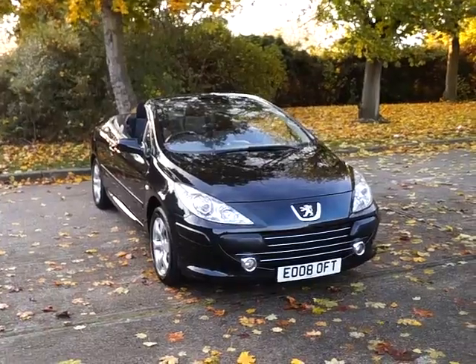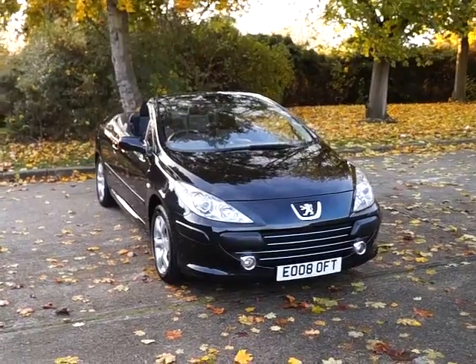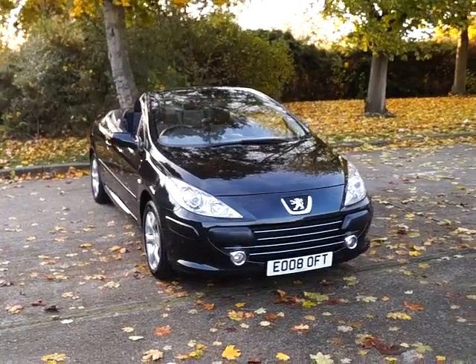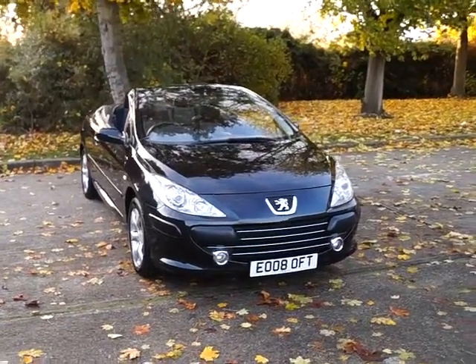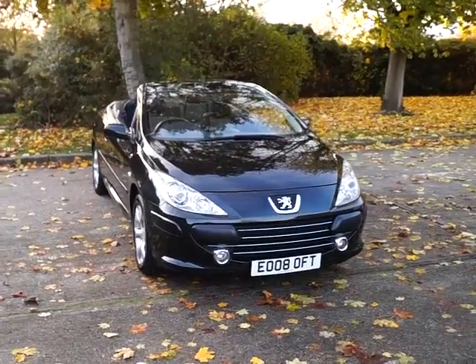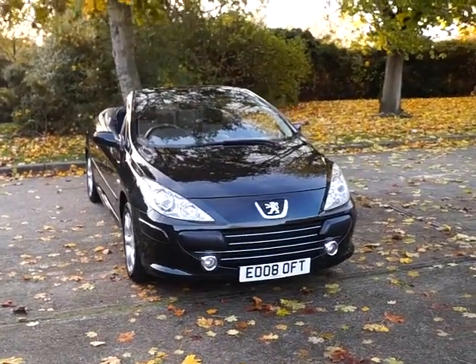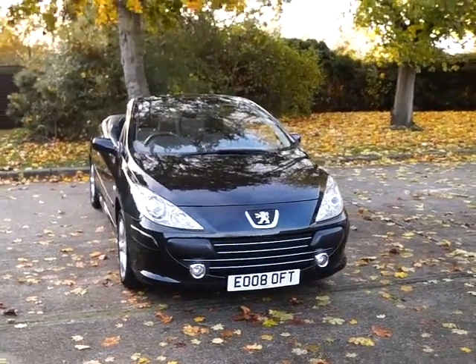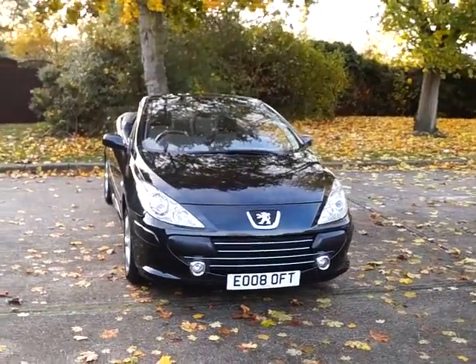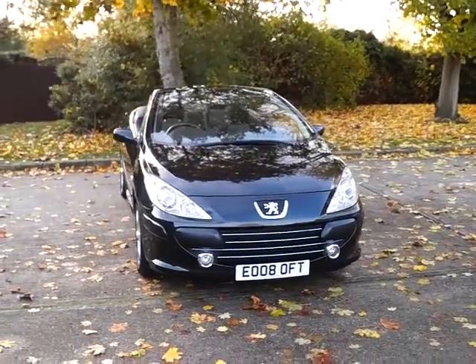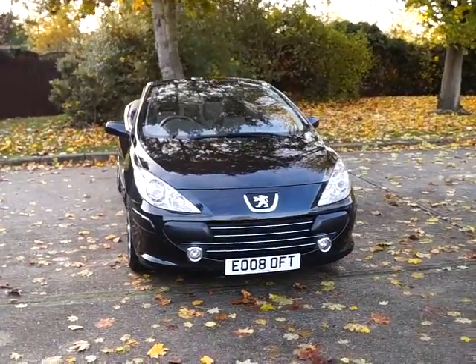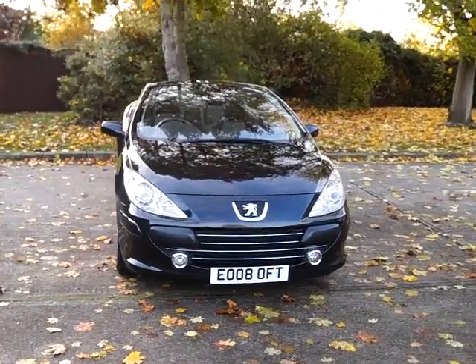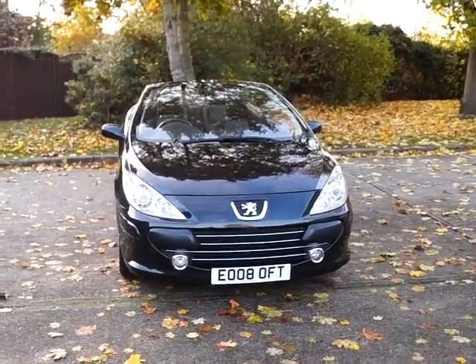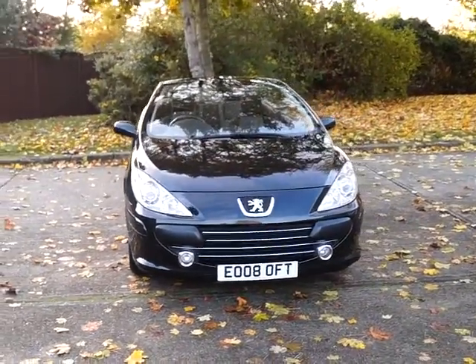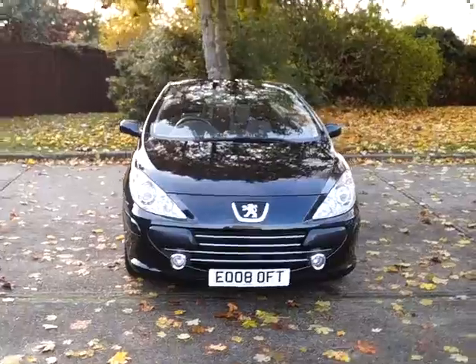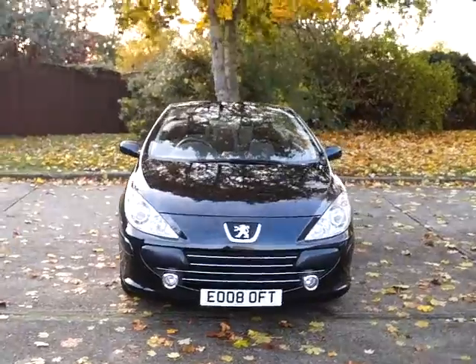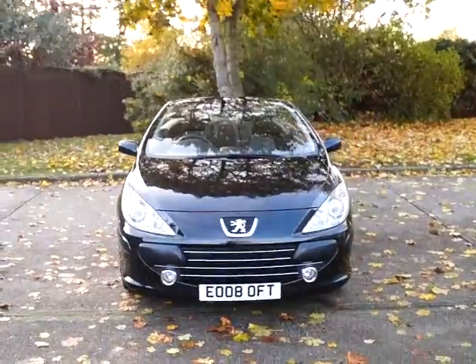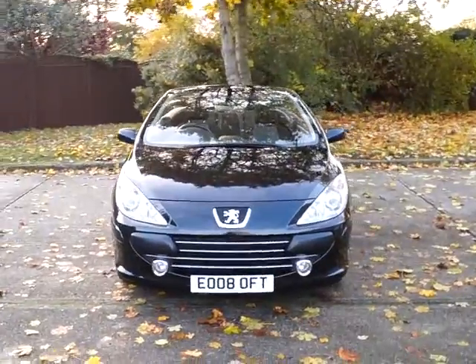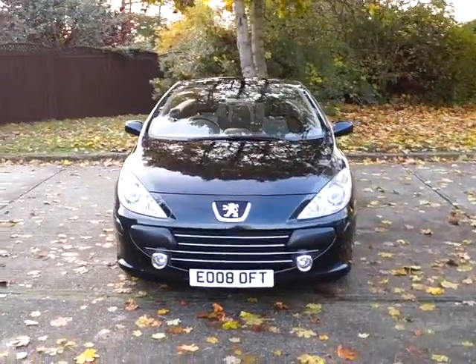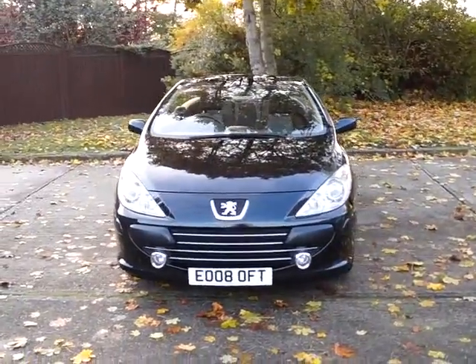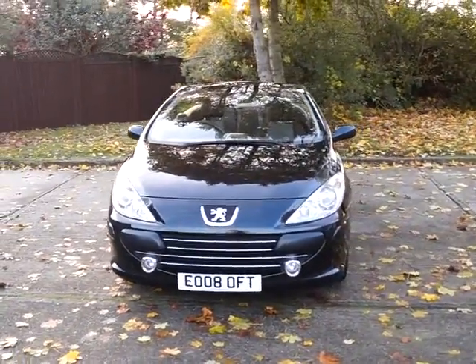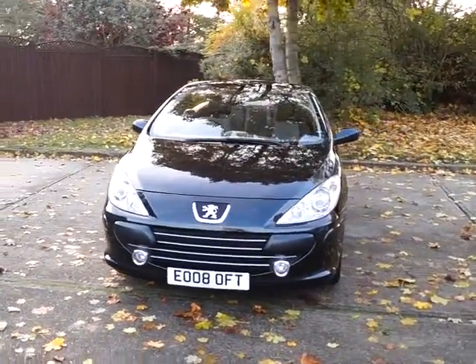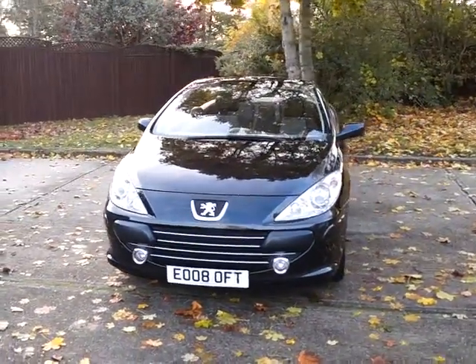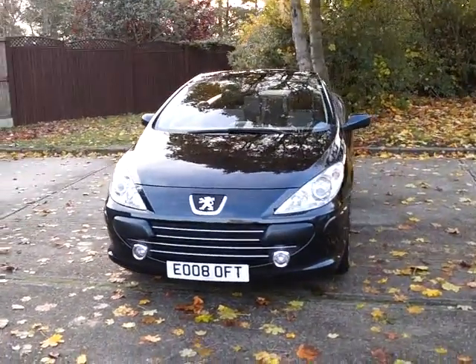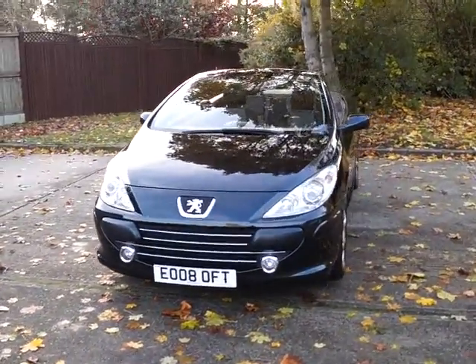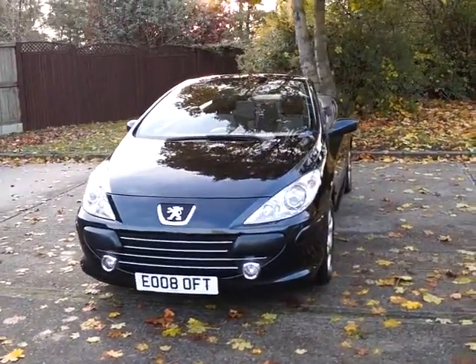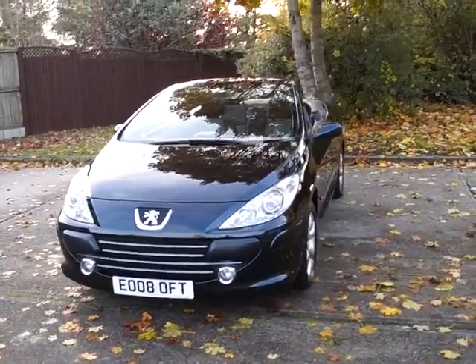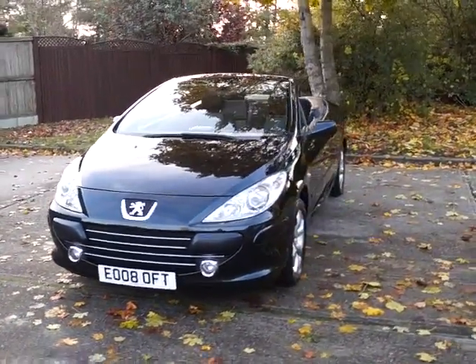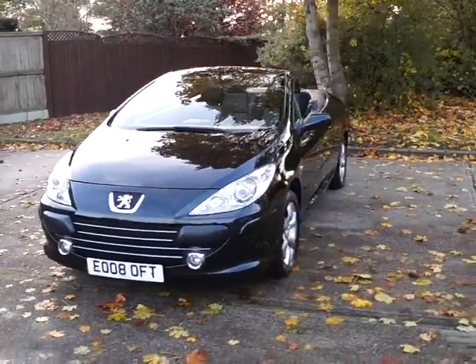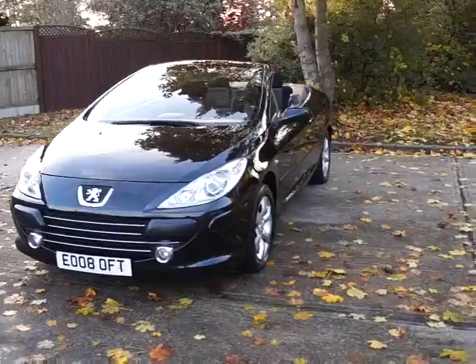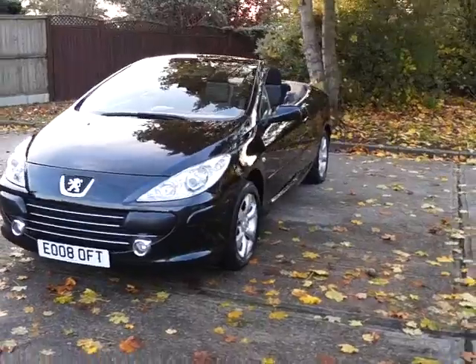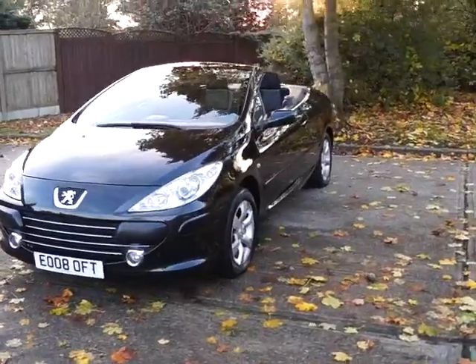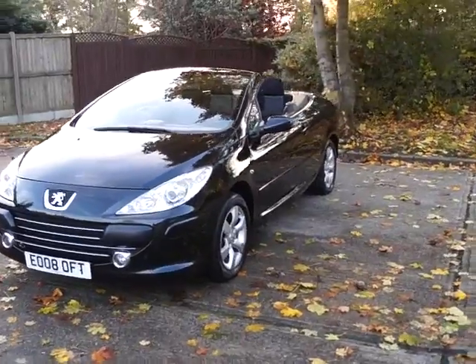Welcome to Crest Motor Group Online. Here we have a Peugeot 307cc. This is a 2008 registered vehicle. It comes with a two-litre petrol engine with a manual transmission.